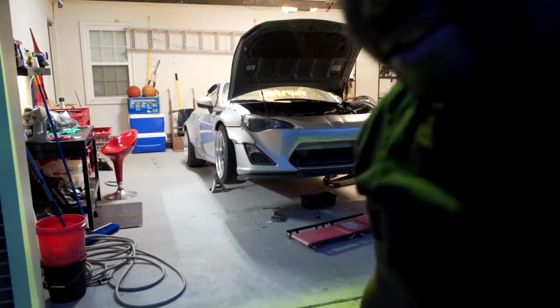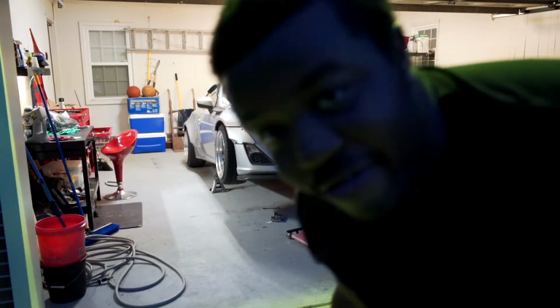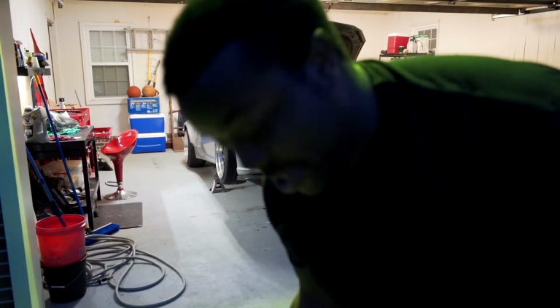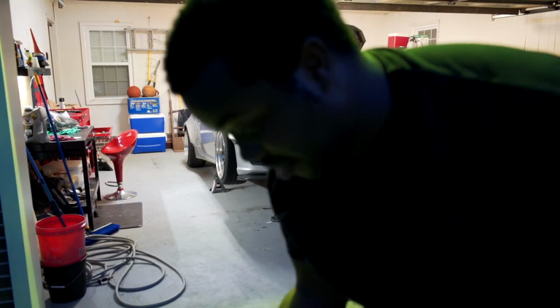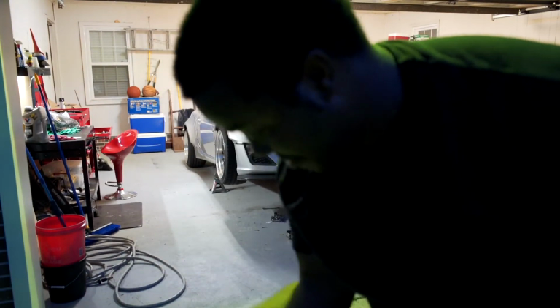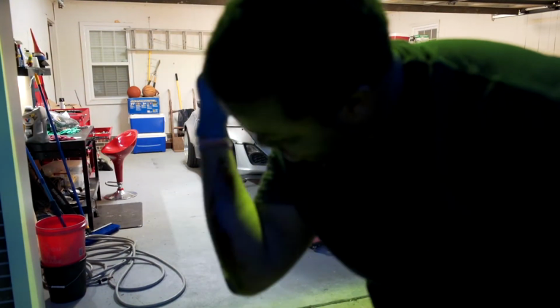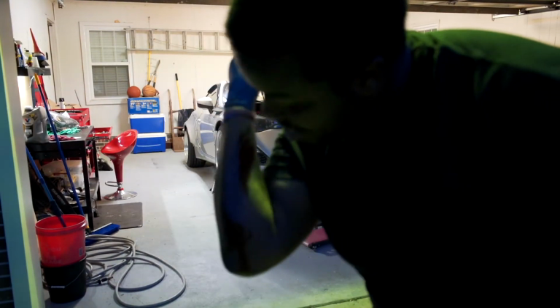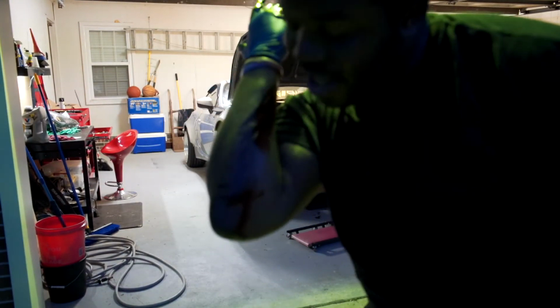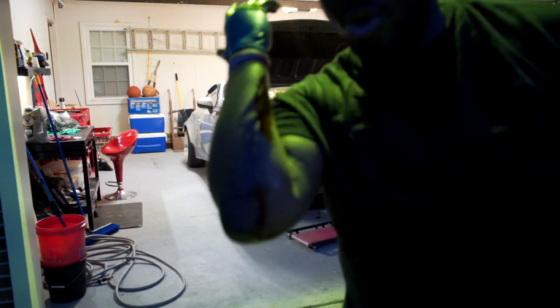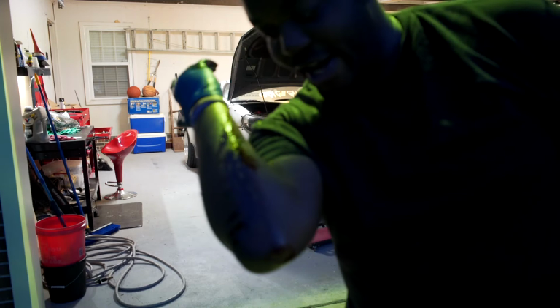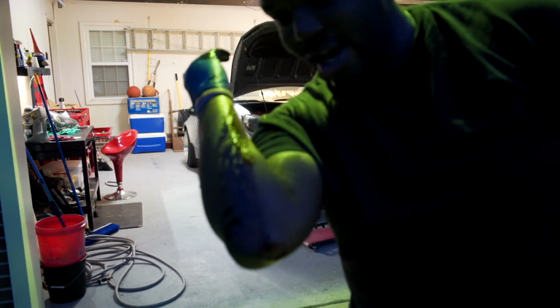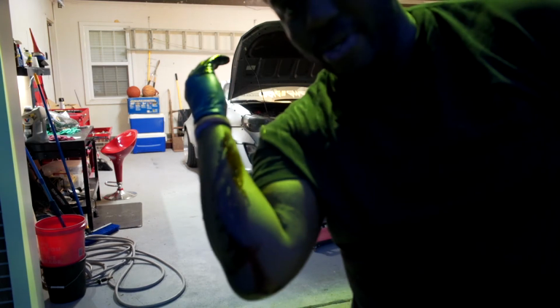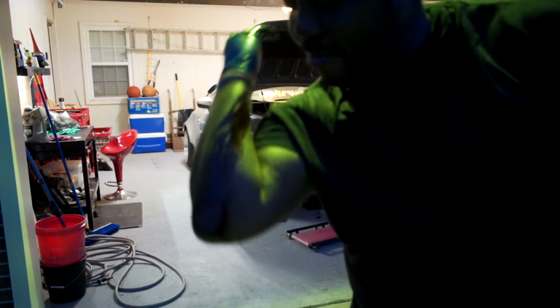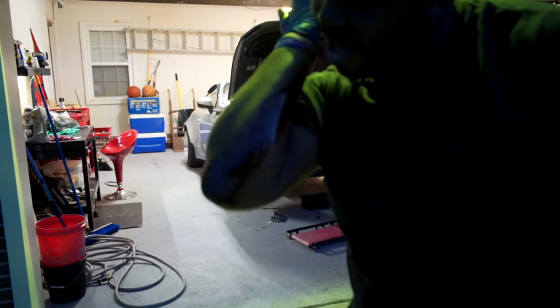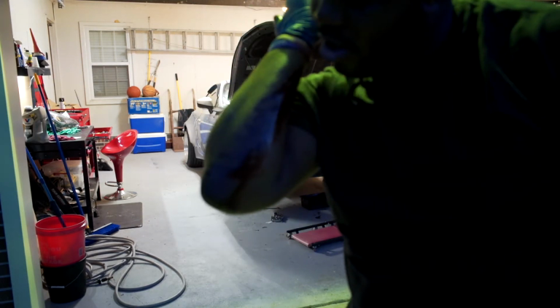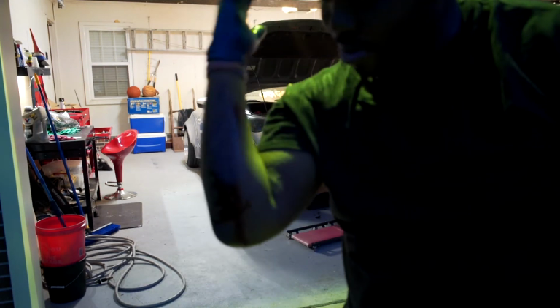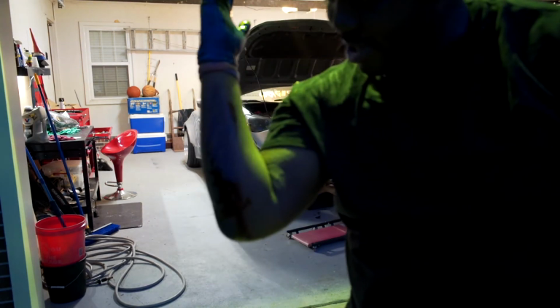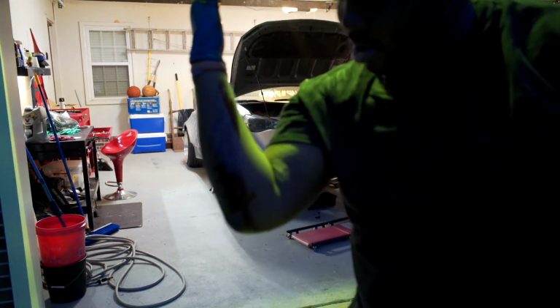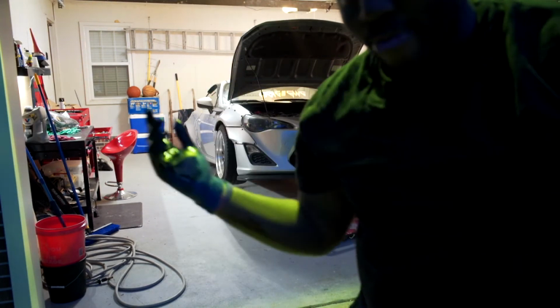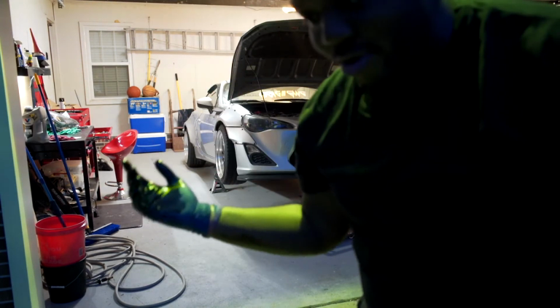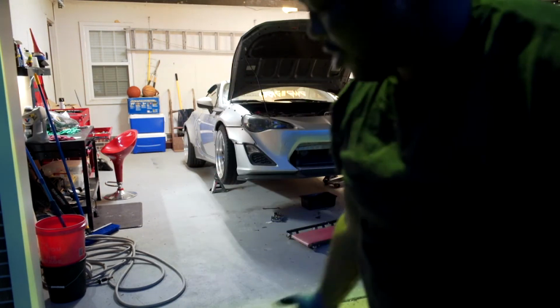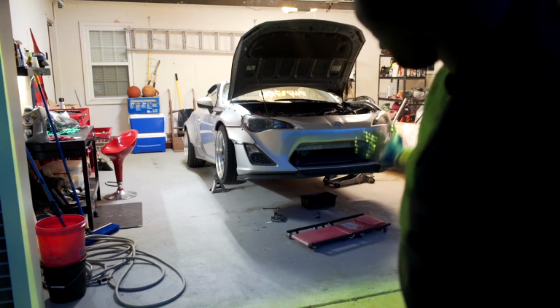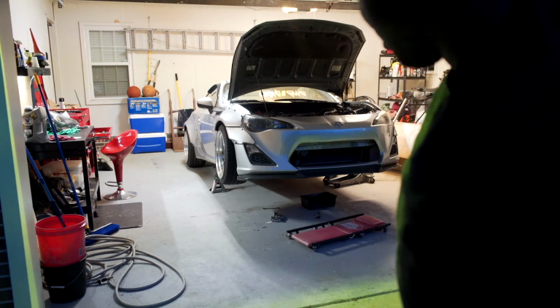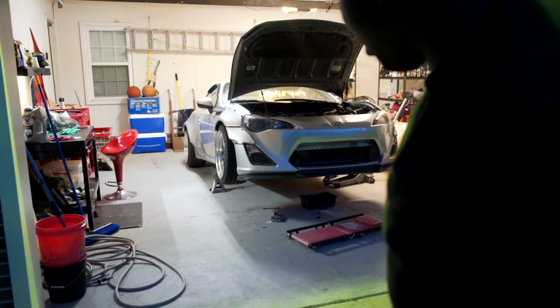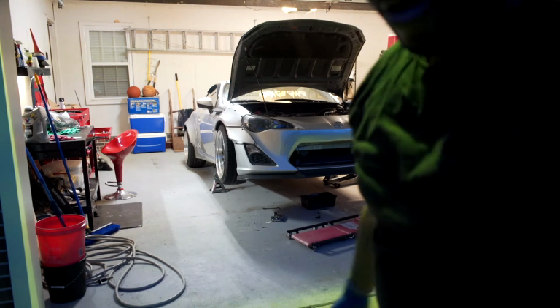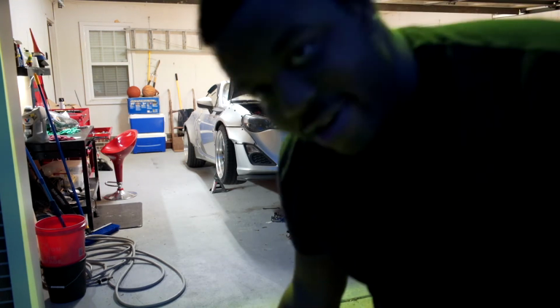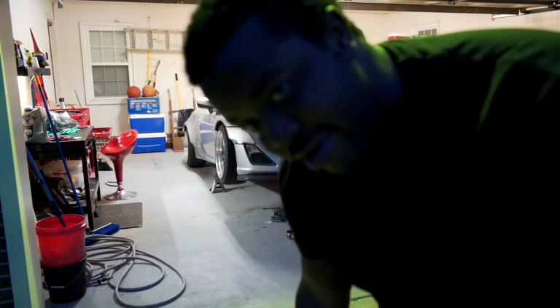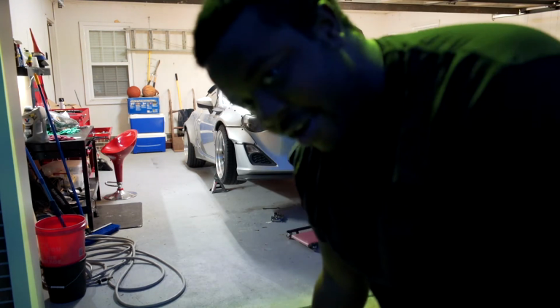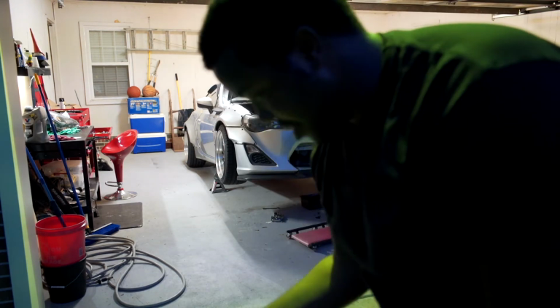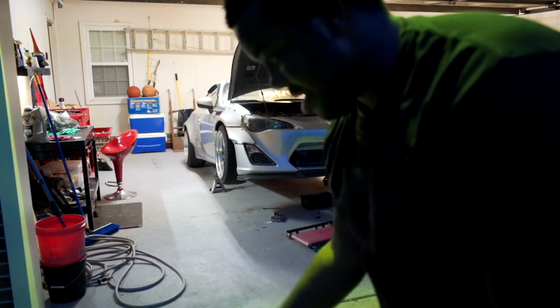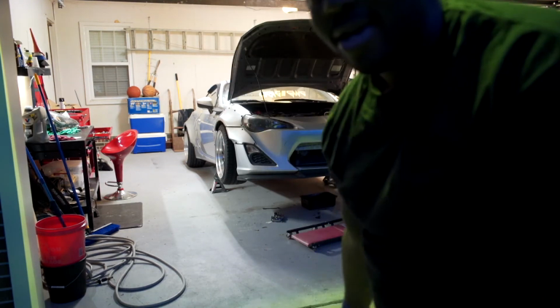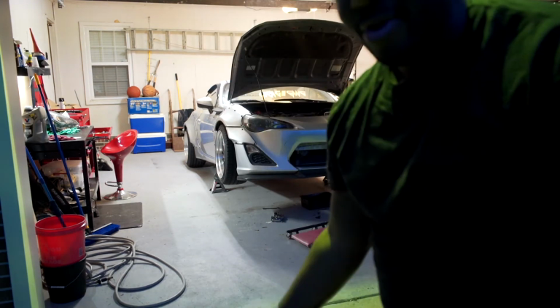It never fails — every time I change oil, I get it all over the place. I don't know if you can see that, but I get it all over my arm, my shirt, all on the floor. Never fails. Whatever.